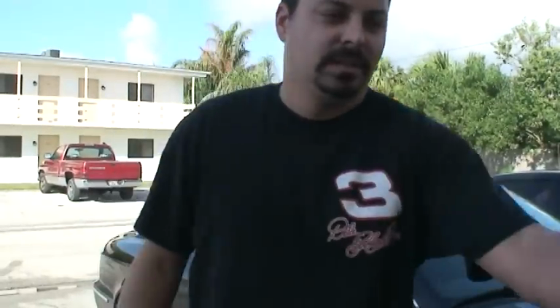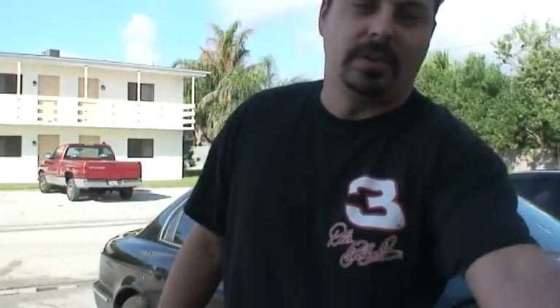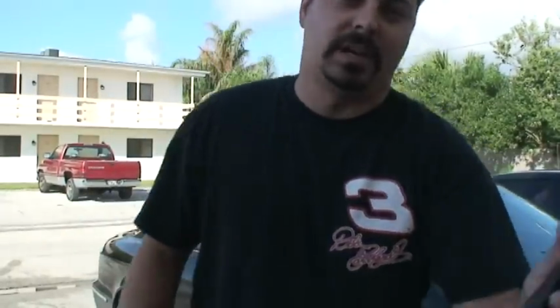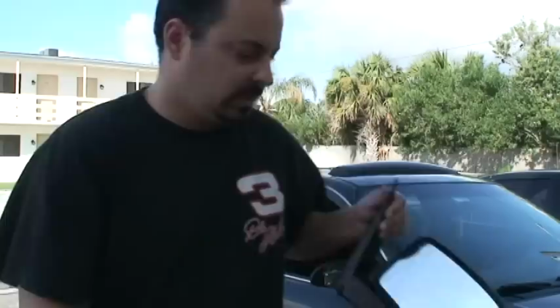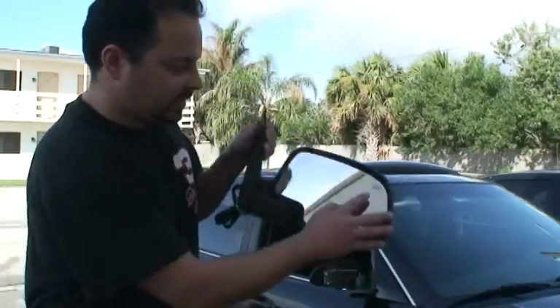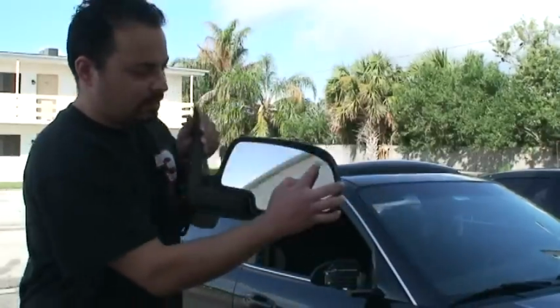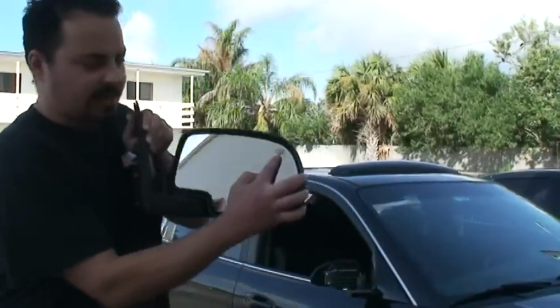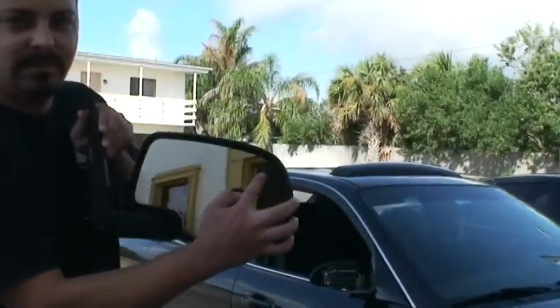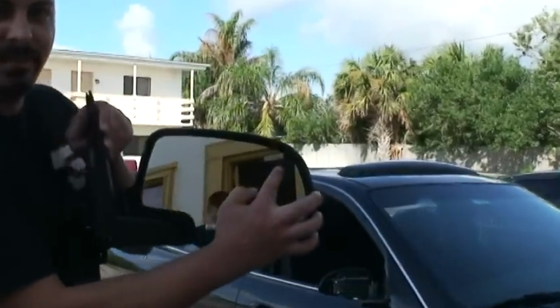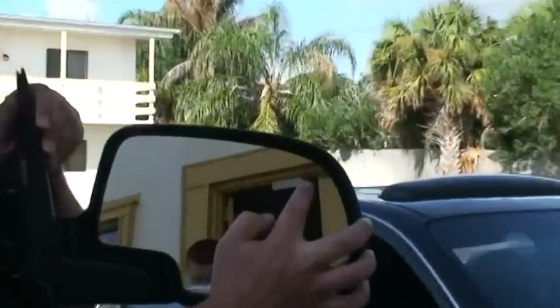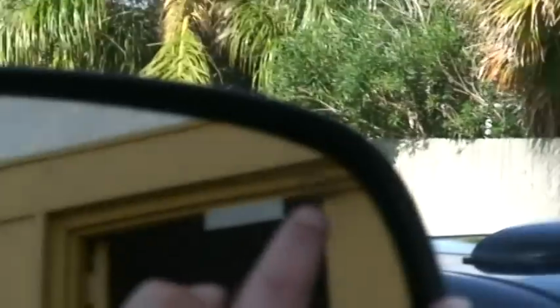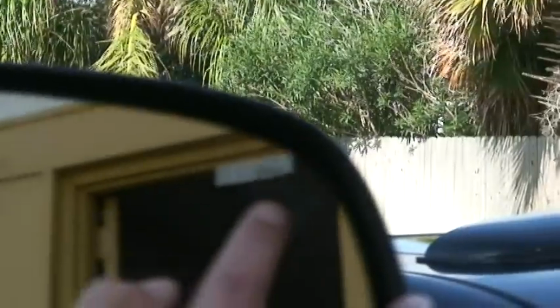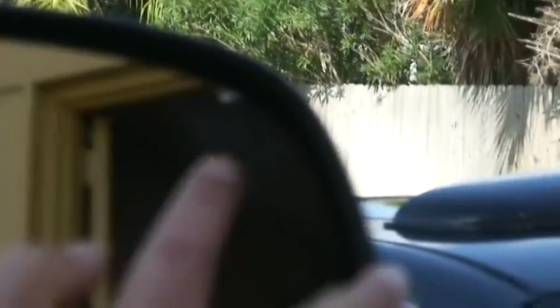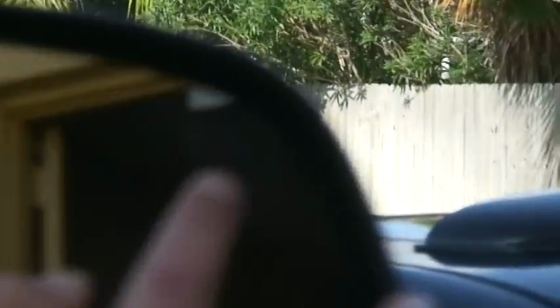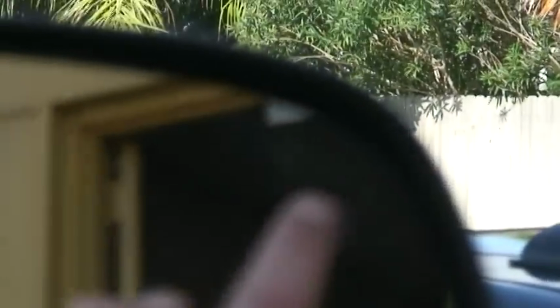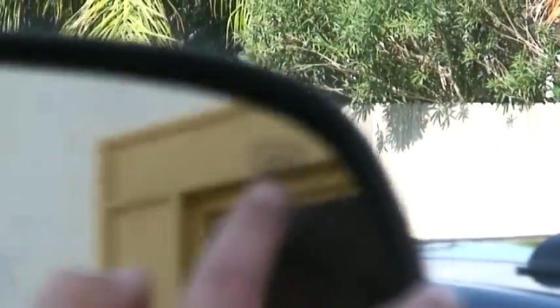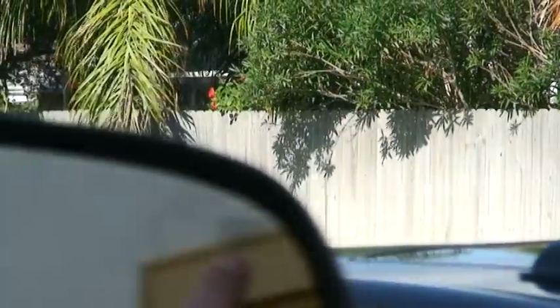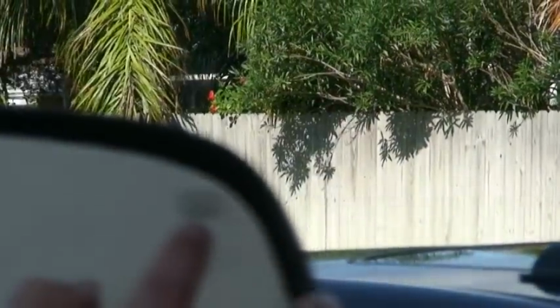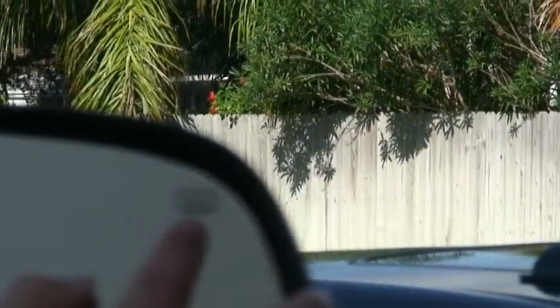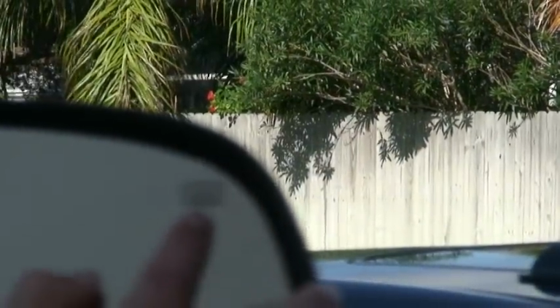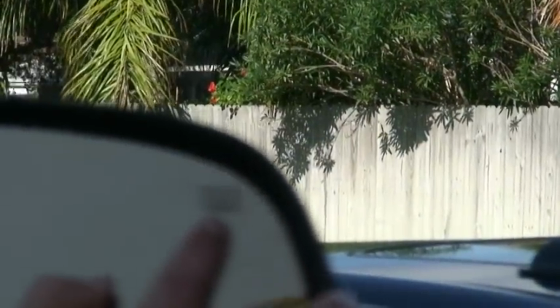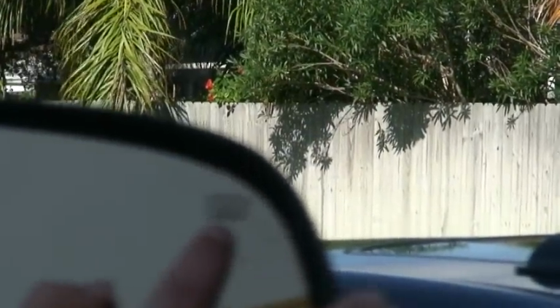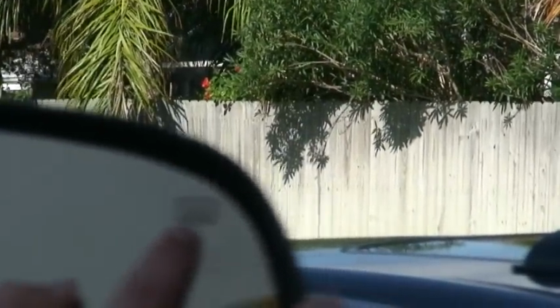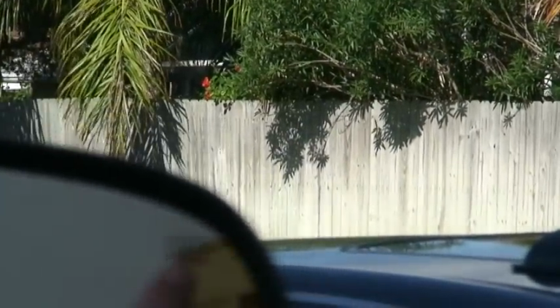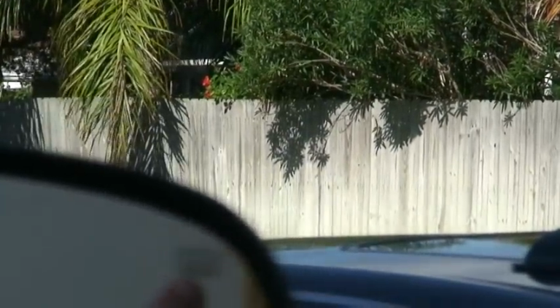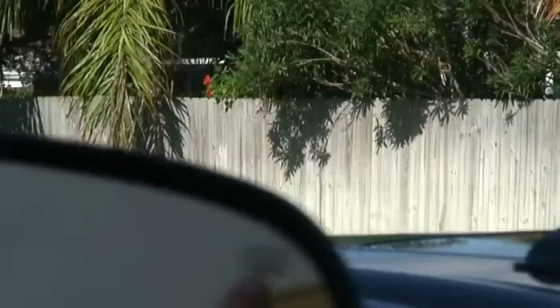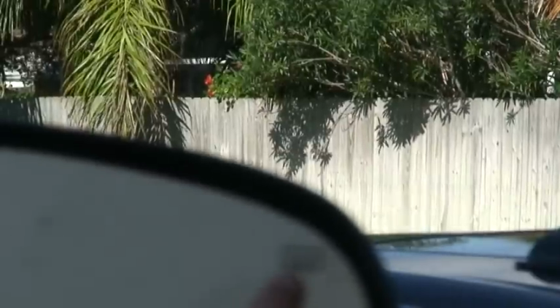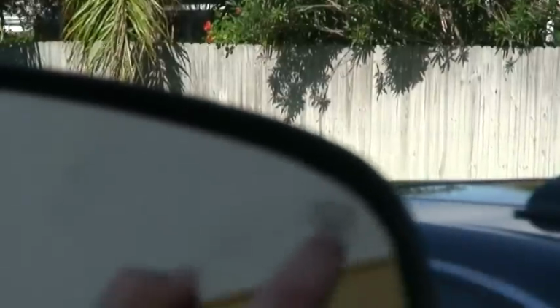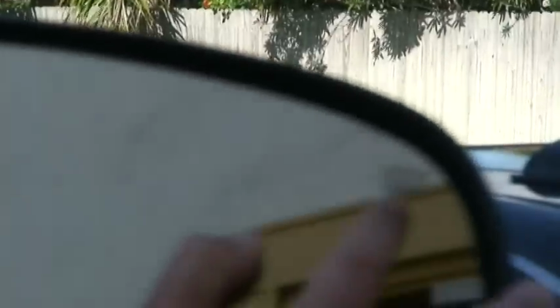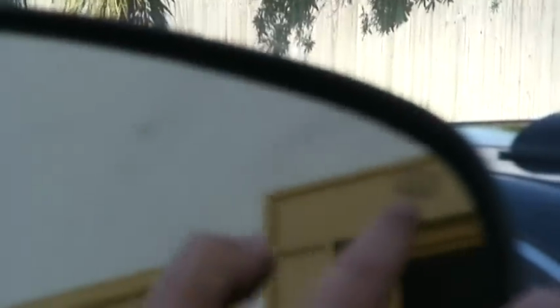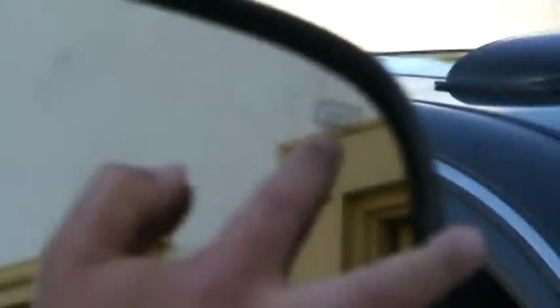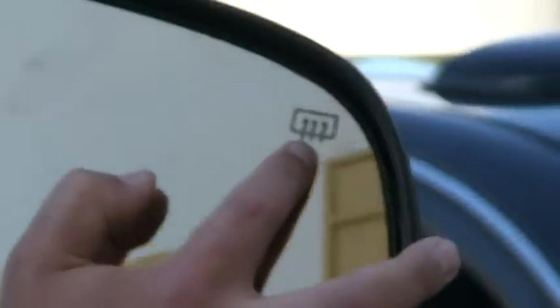If your mirror has this symbol right there, that's a vent symbol. That means it's heated. And heated is basically another word for defrost.